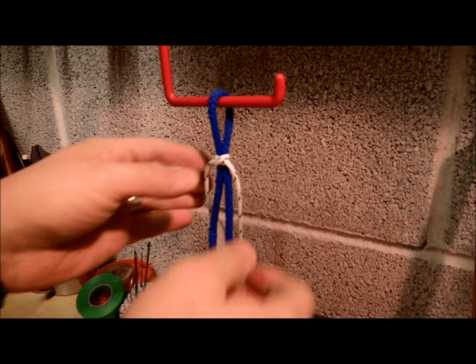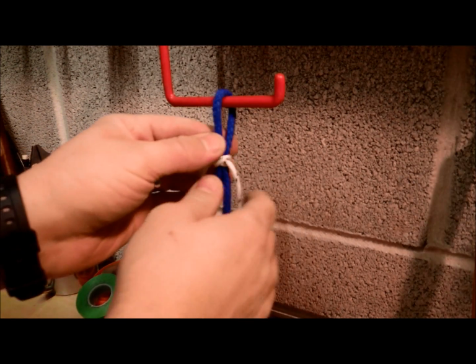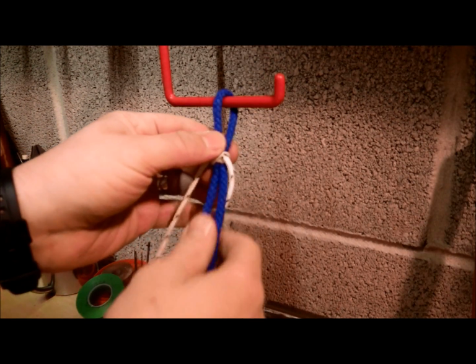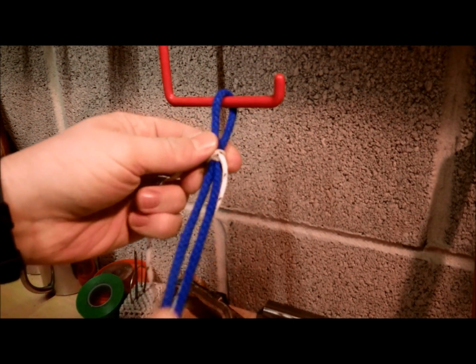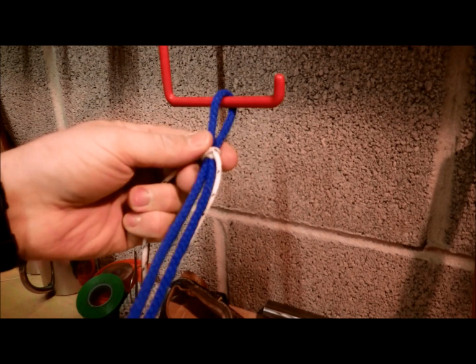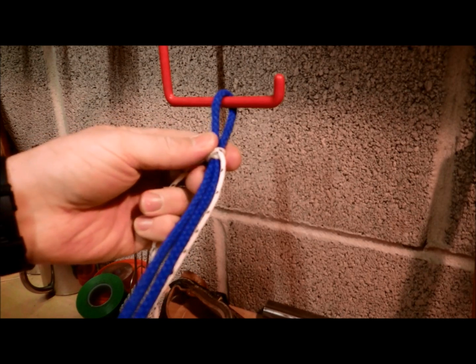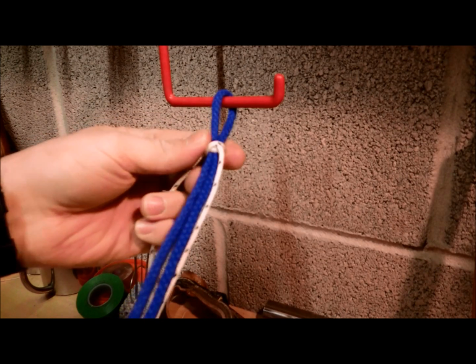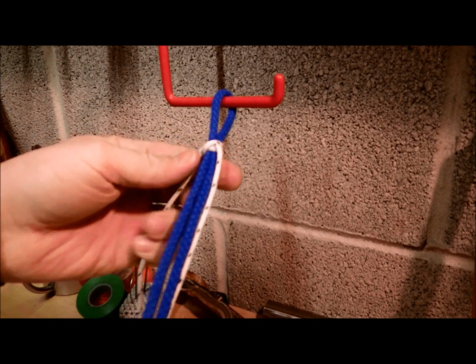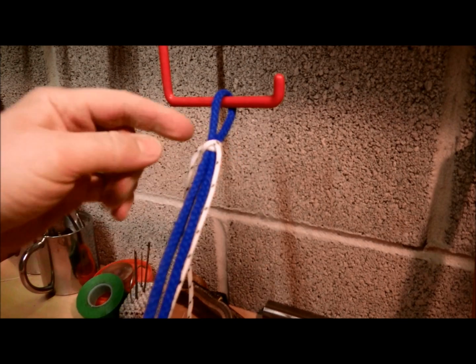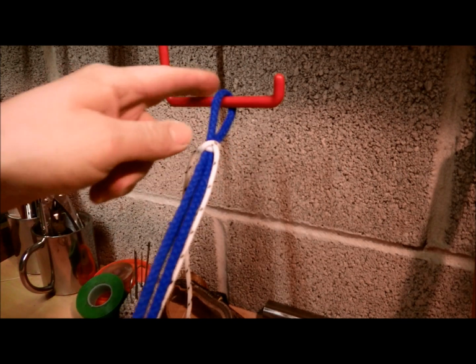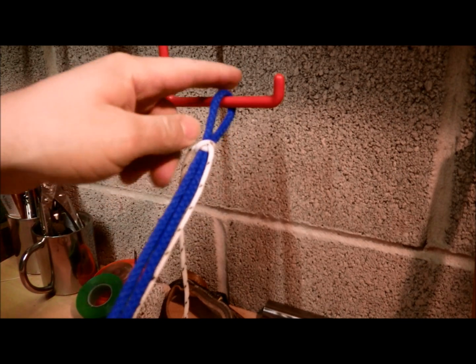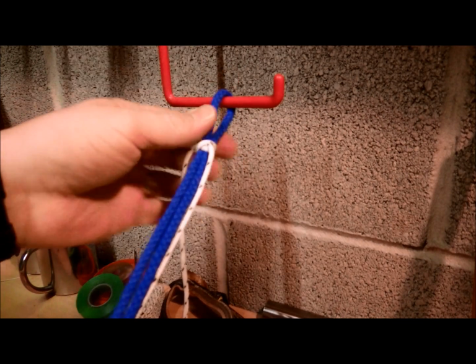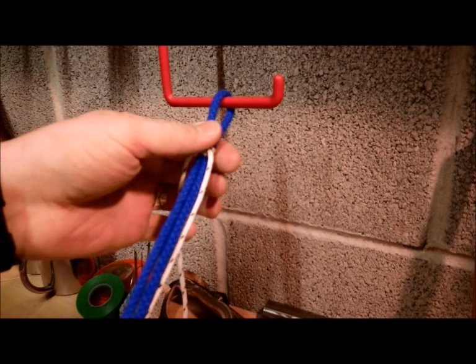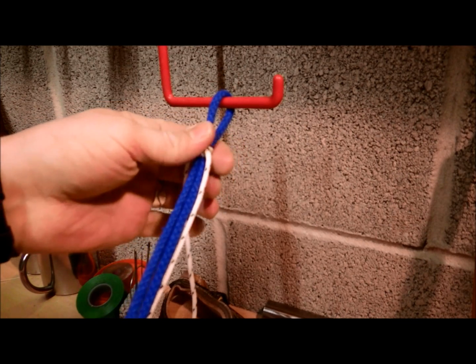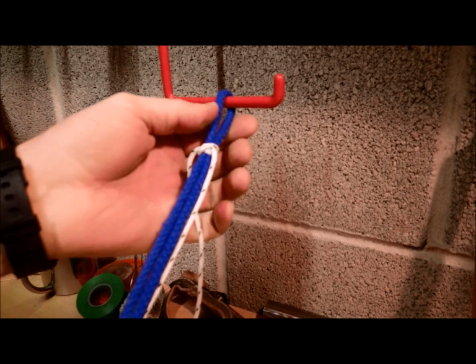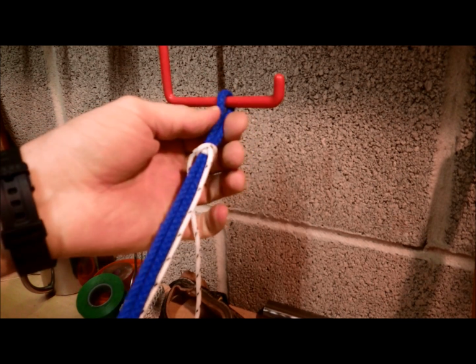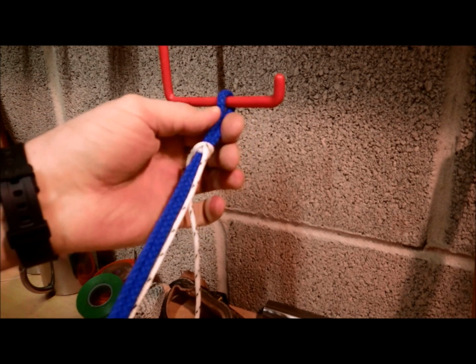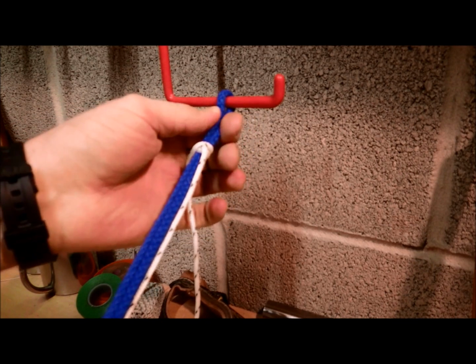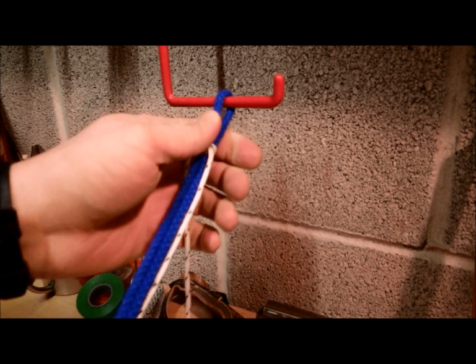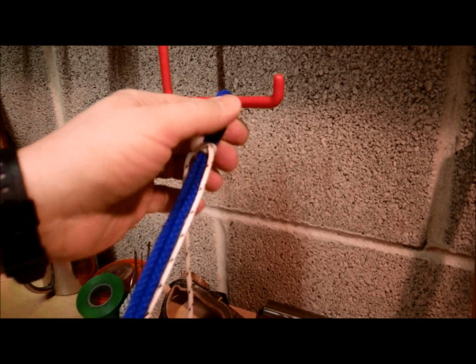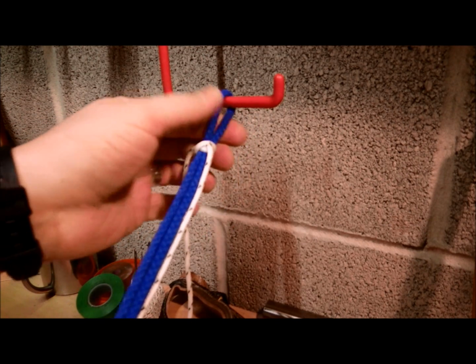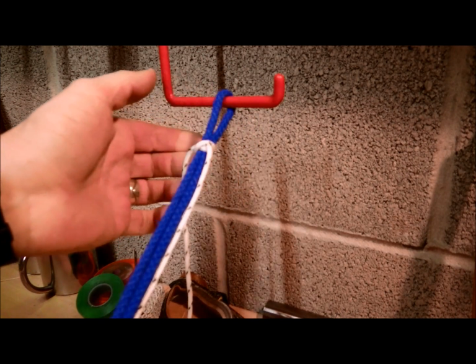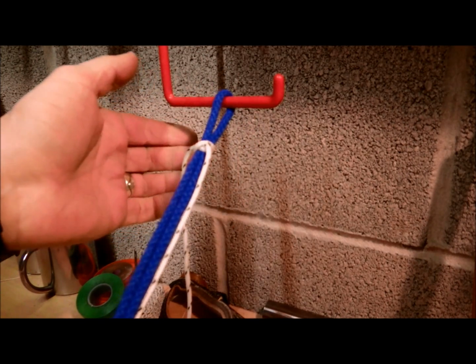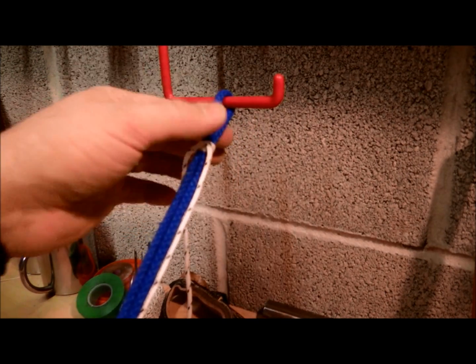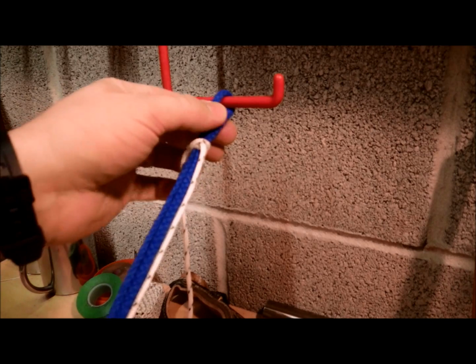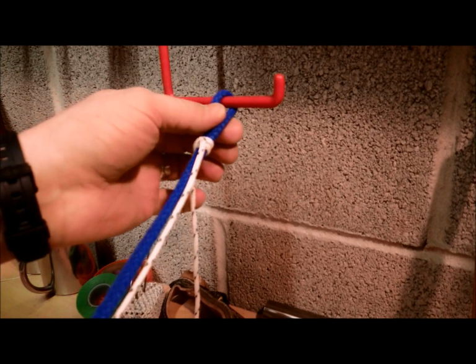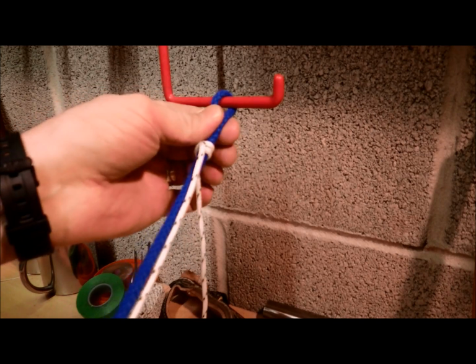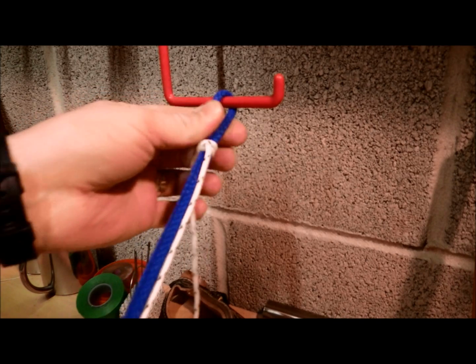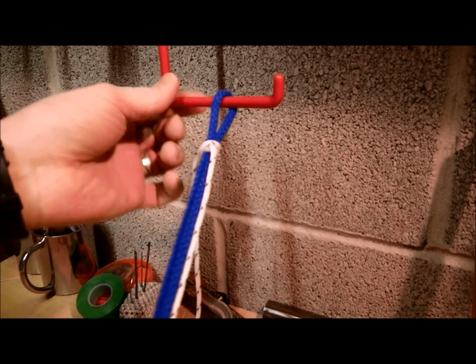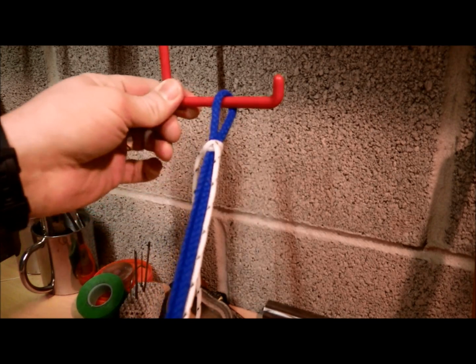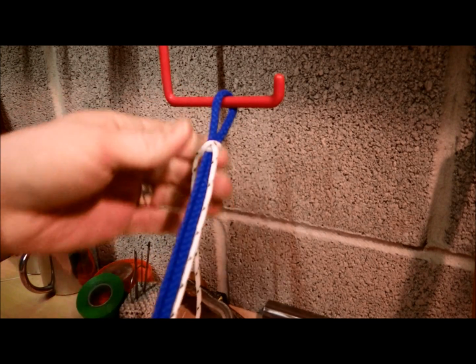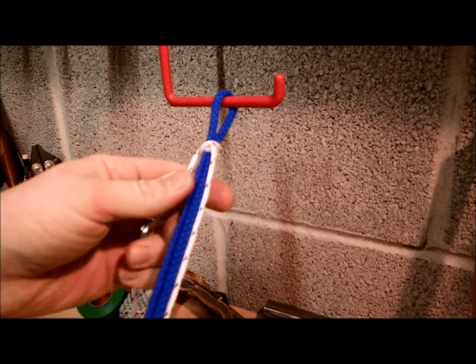First of all, have a length of cord, double it up and the easiest thing is to secure it on something like a hook.